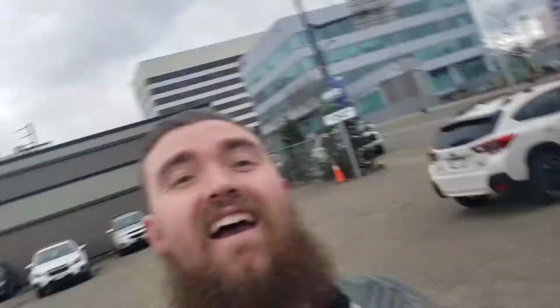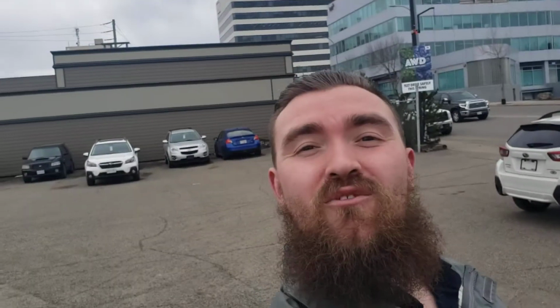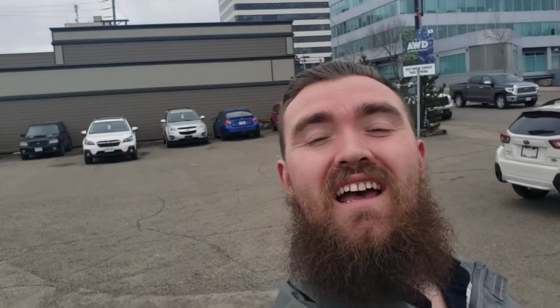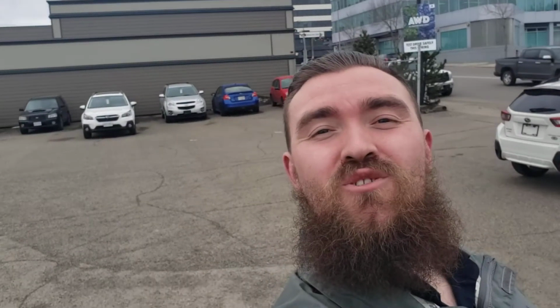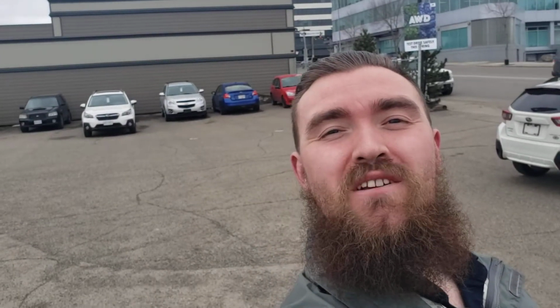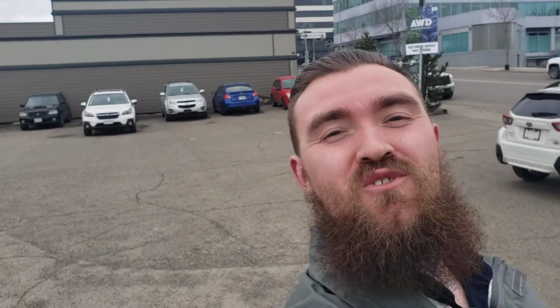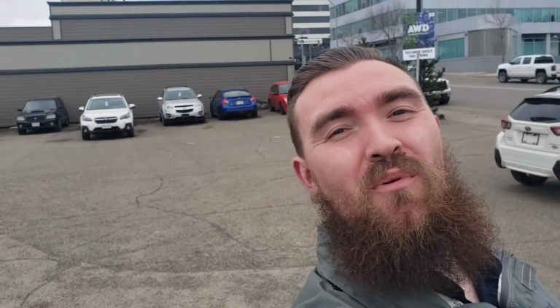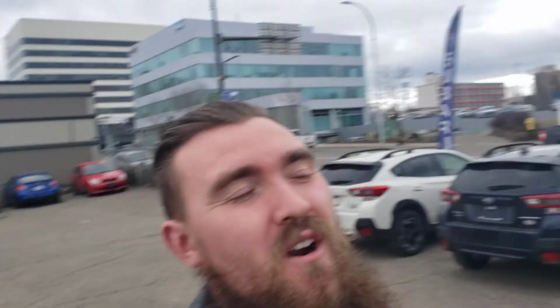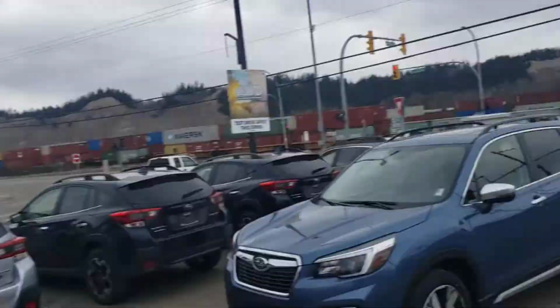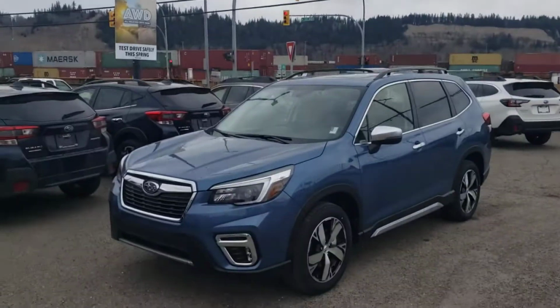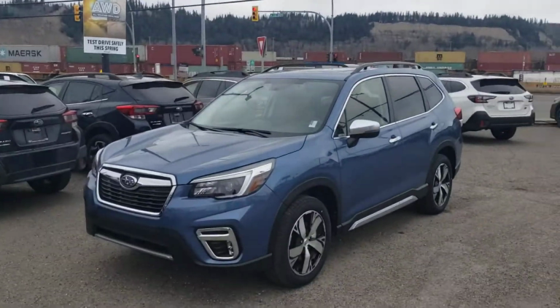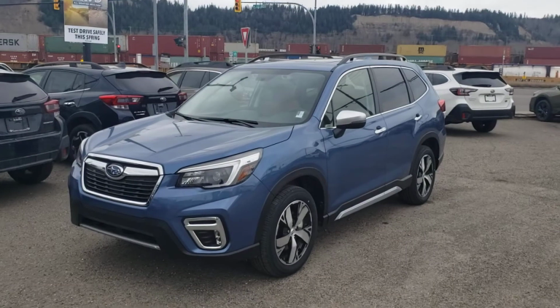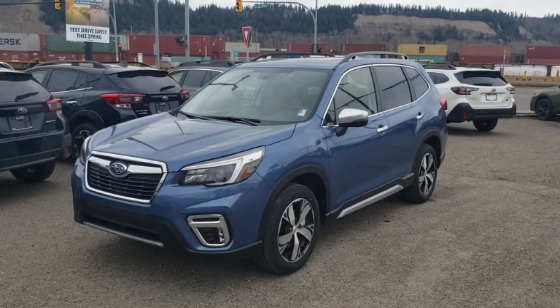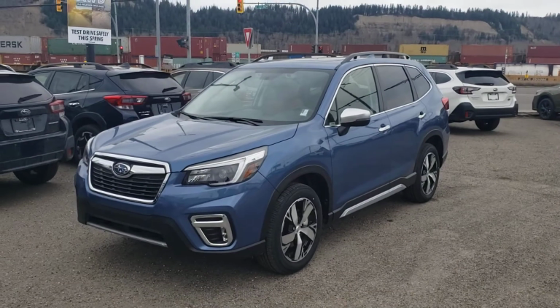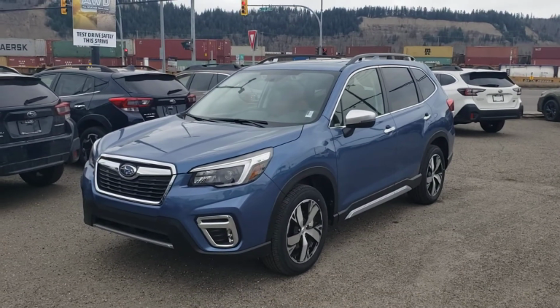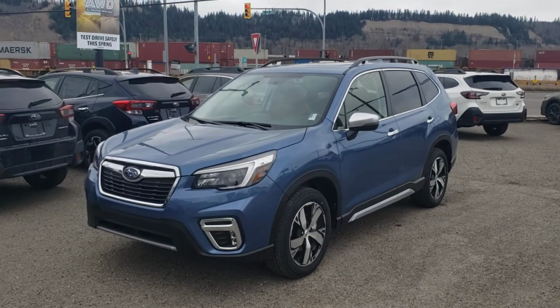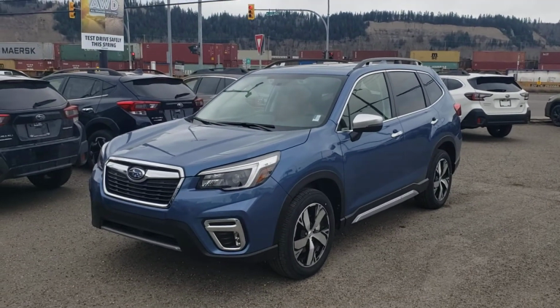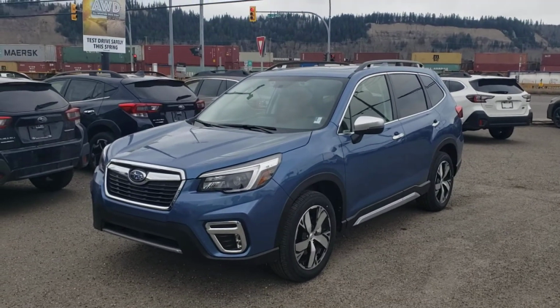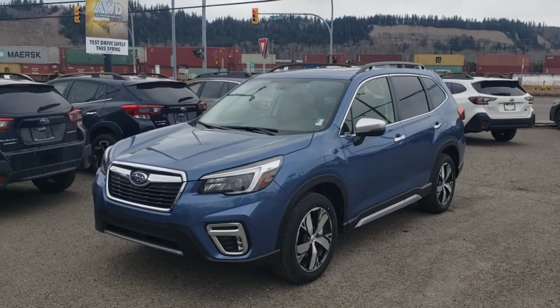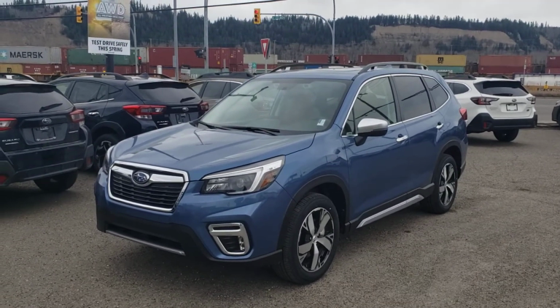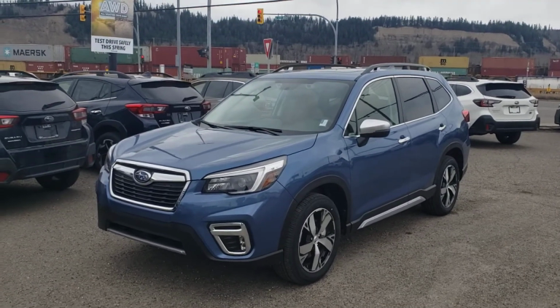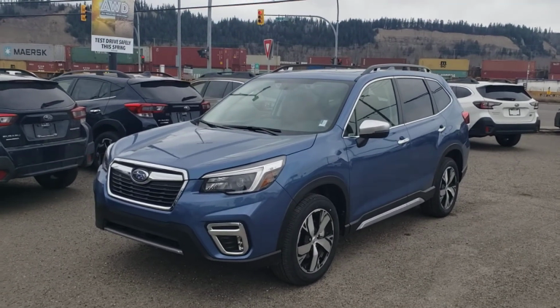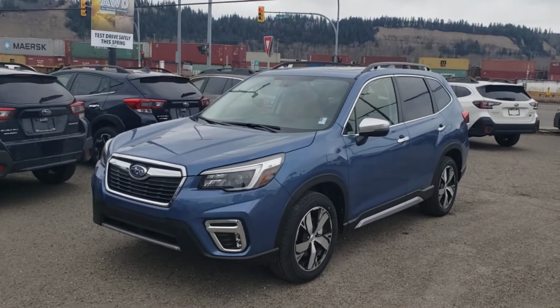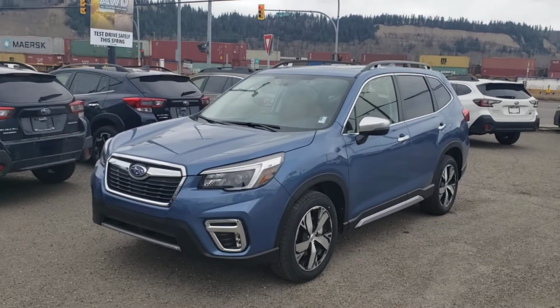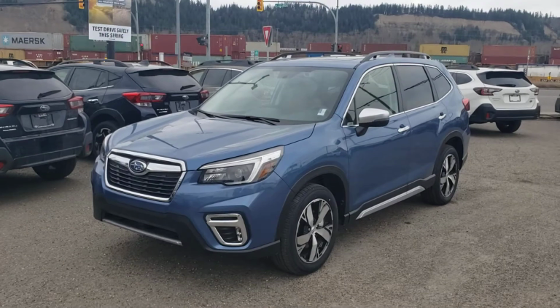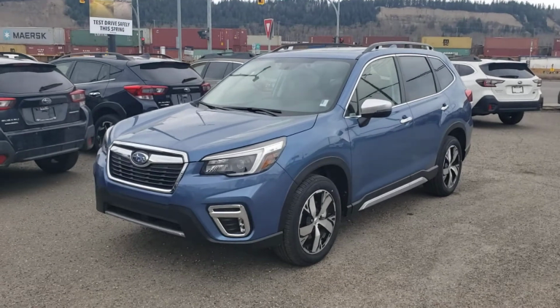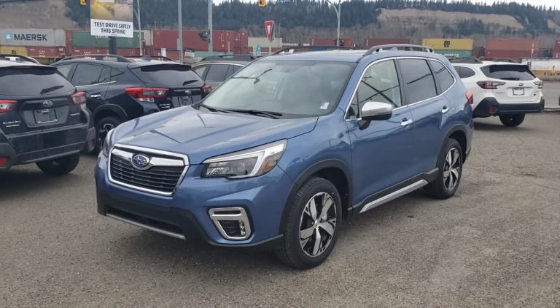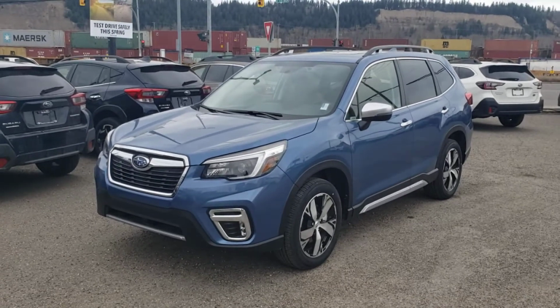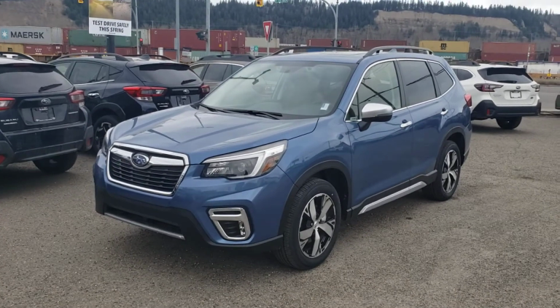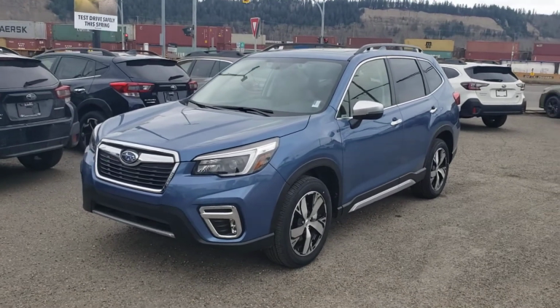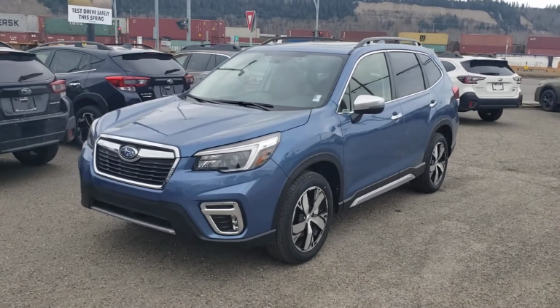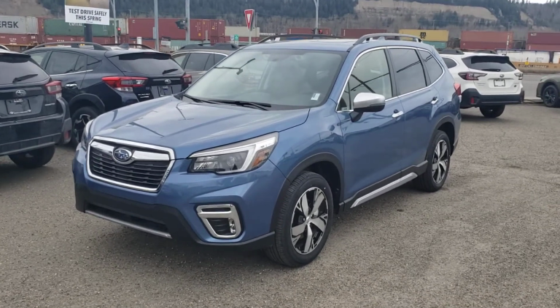Hey everyone, Tyson the Subaru Specialist from Subaru Prince George here. This is our 2021 Subaru Forester Premier — the absolute top-of-the-line Forester, one above the Limited. So what does that get you?